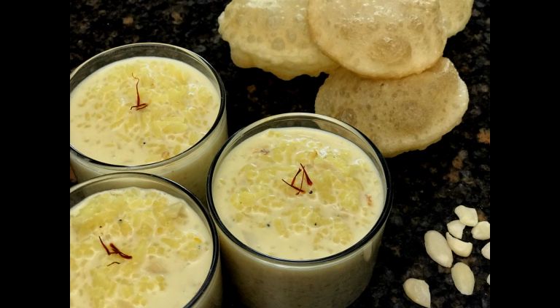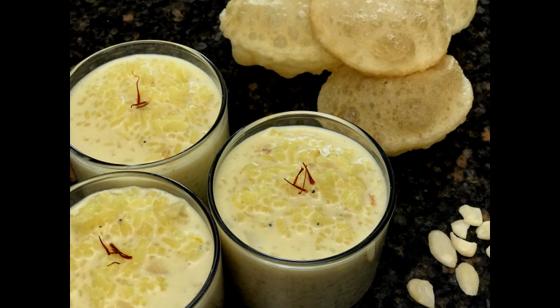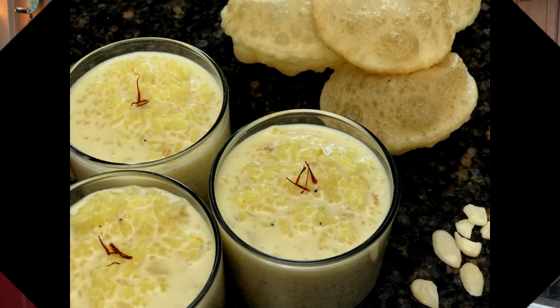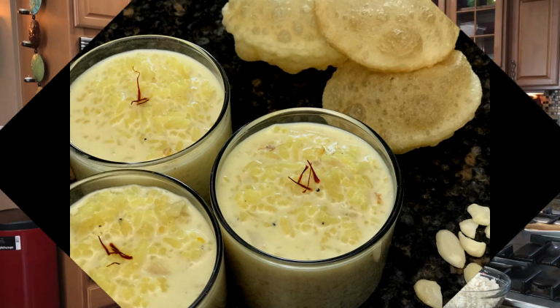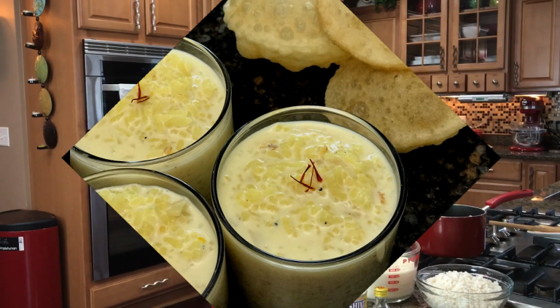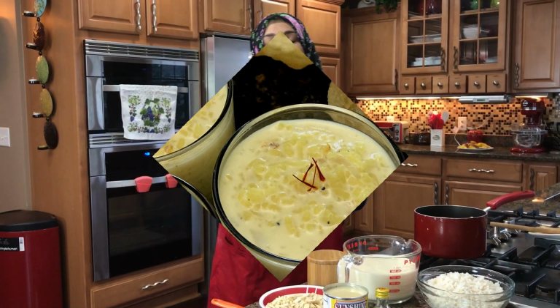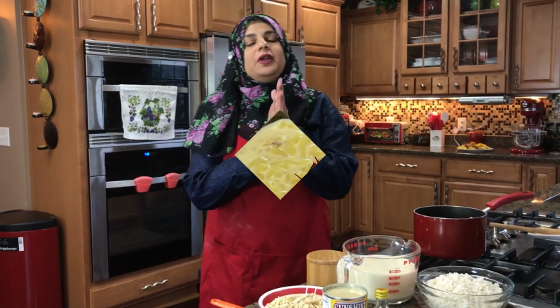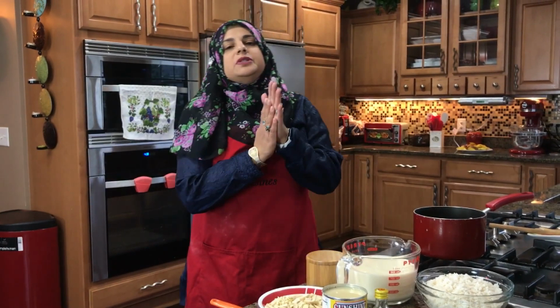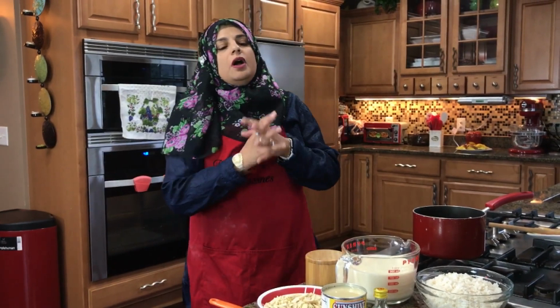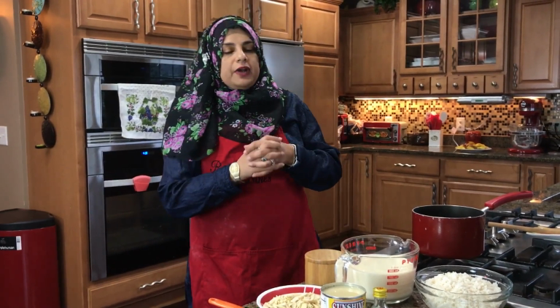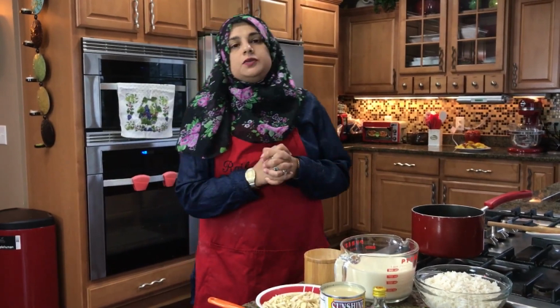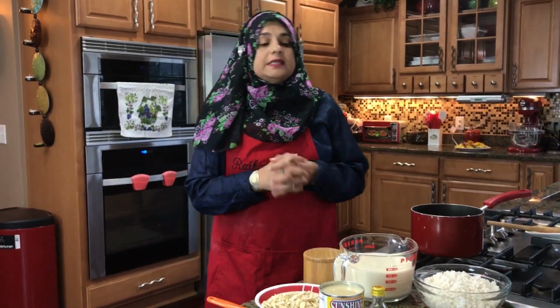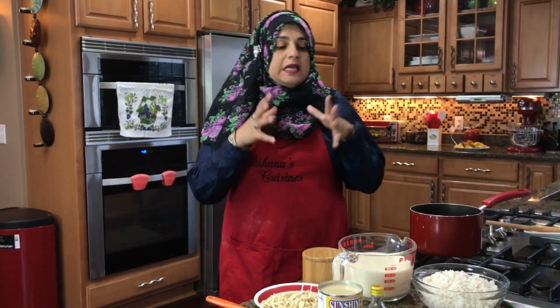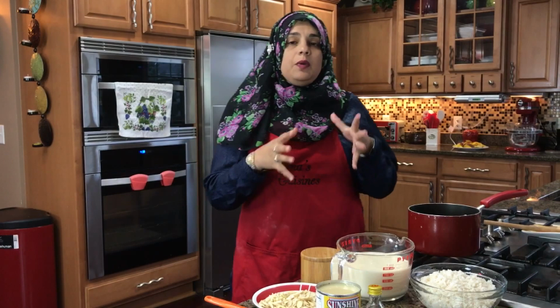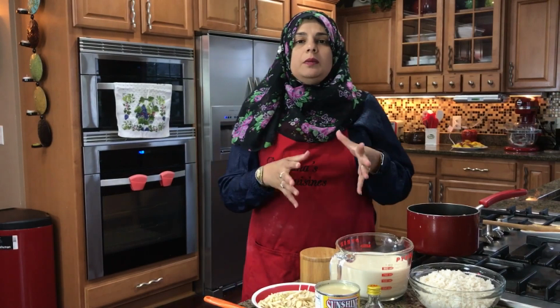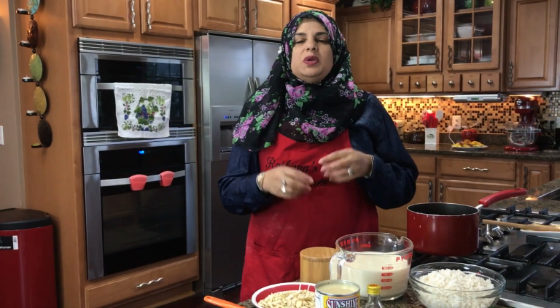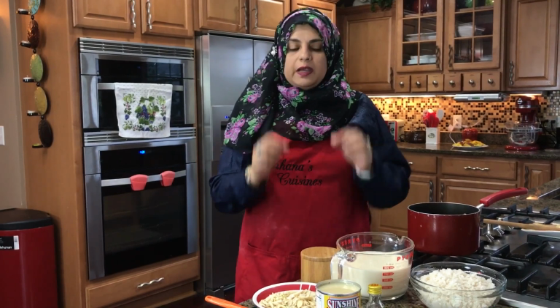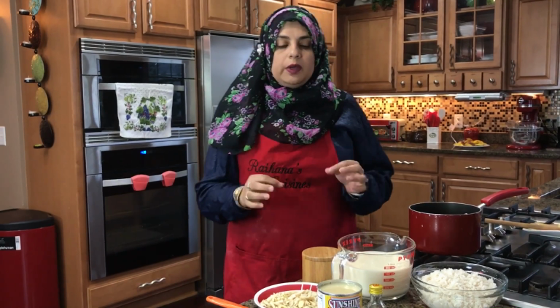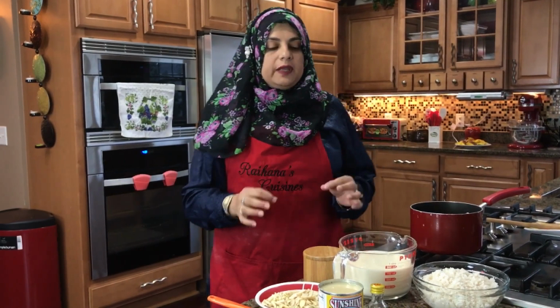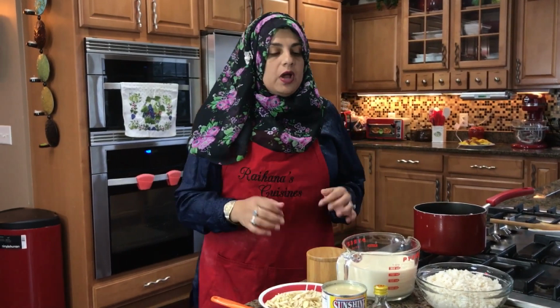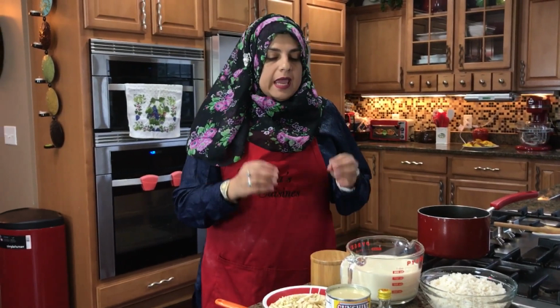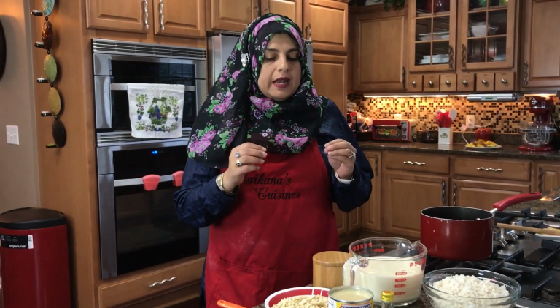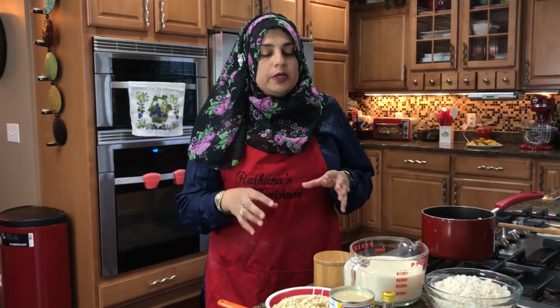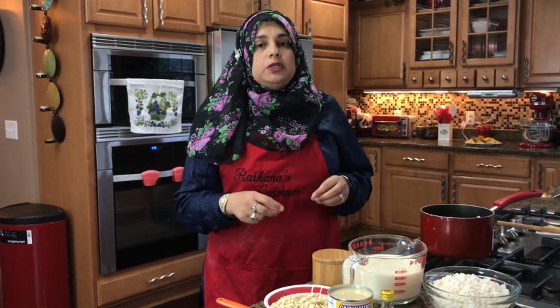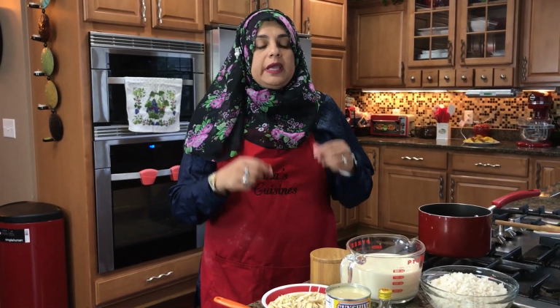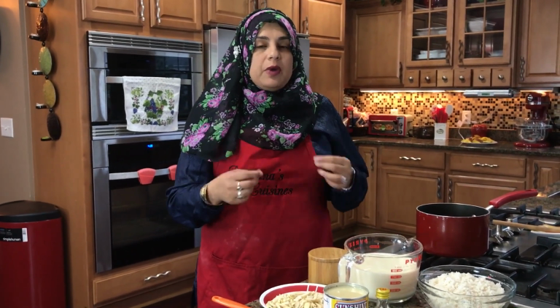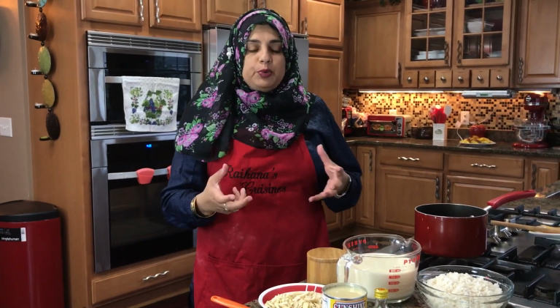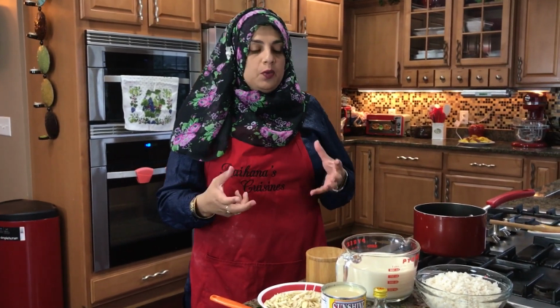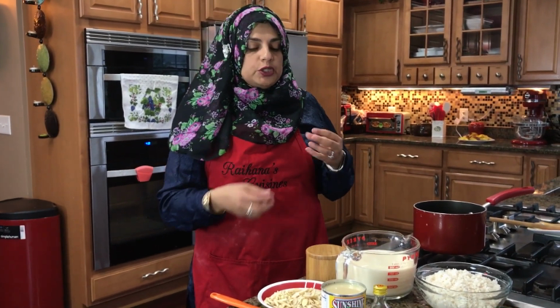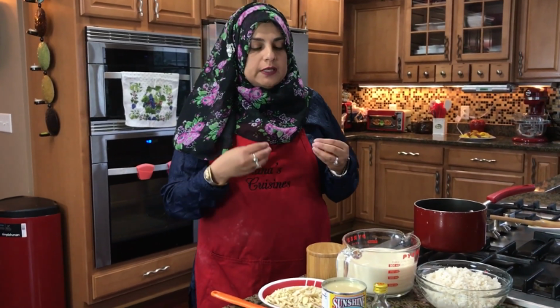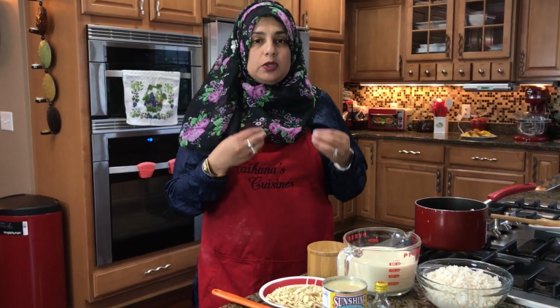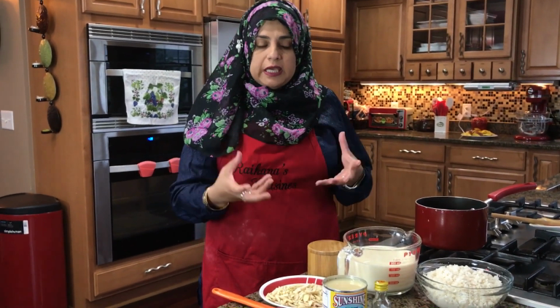Hello everyone. Welcome back to another great episode of Rehana's Cuisines. Today we're going to be doing a very quick video and I'm going to be doing a rice pudding which is called Kir.